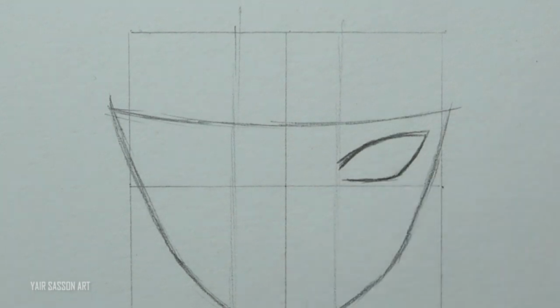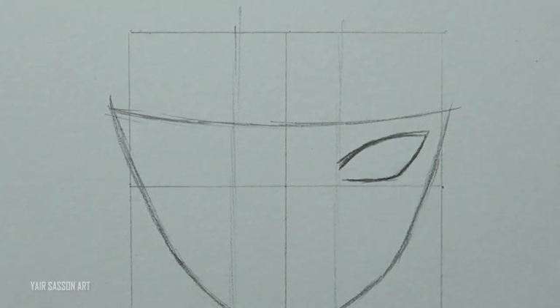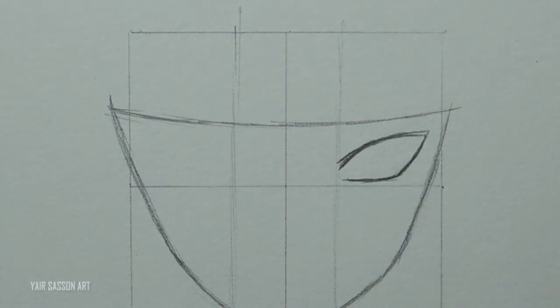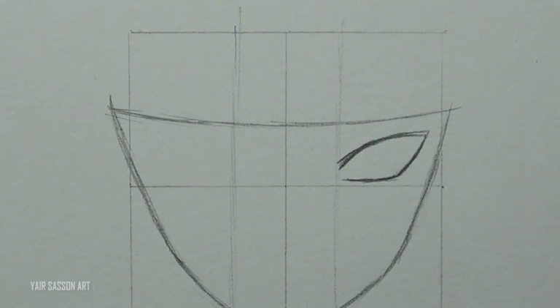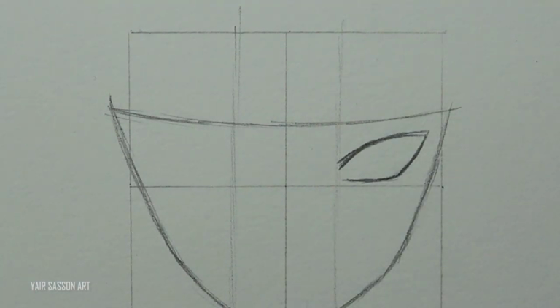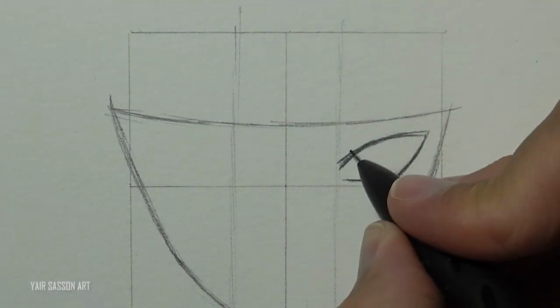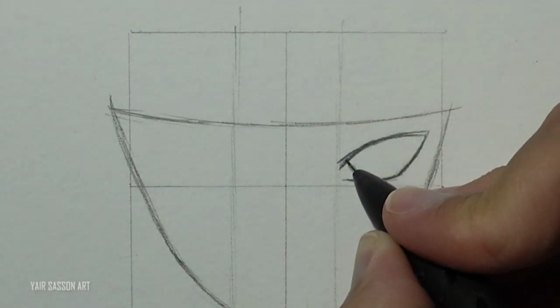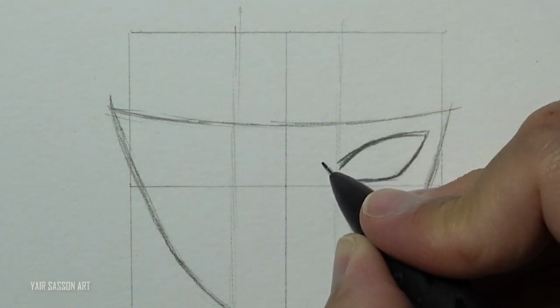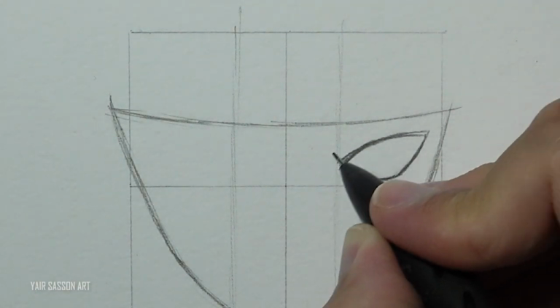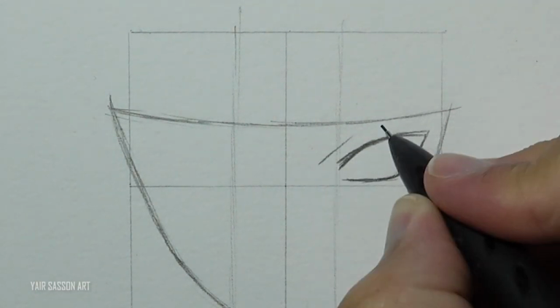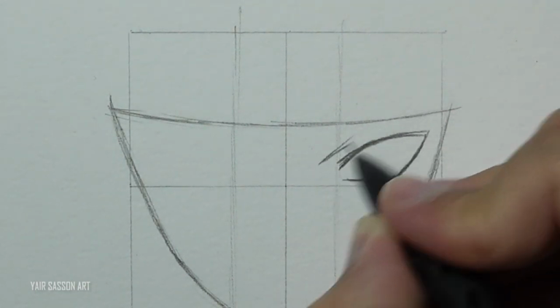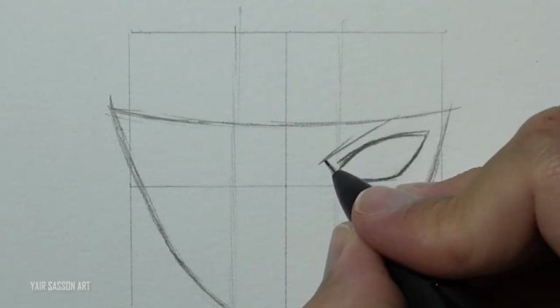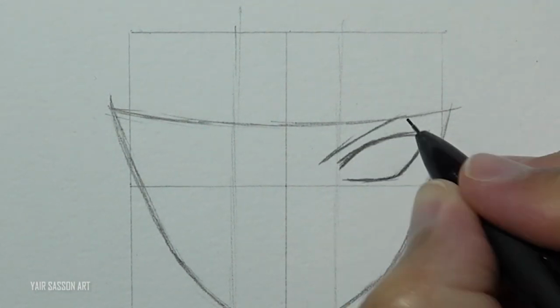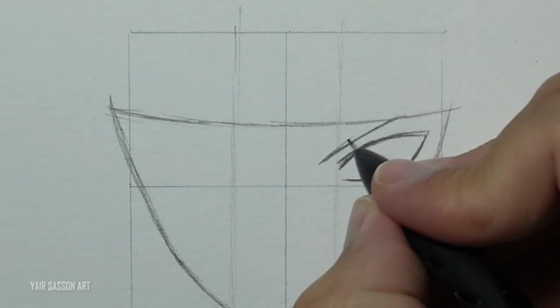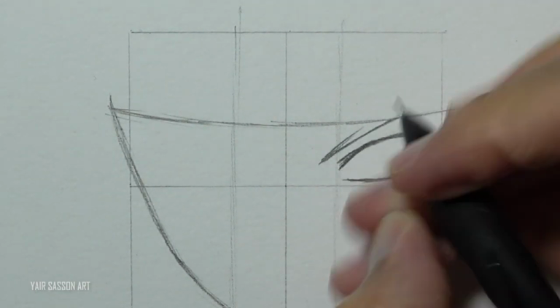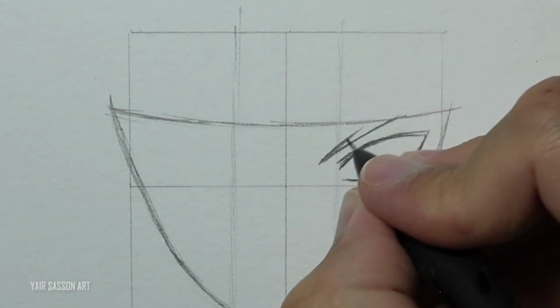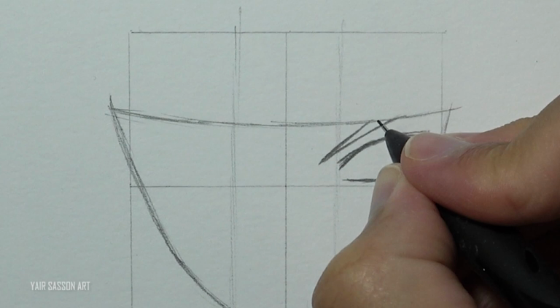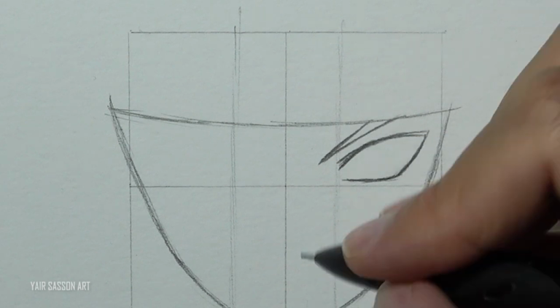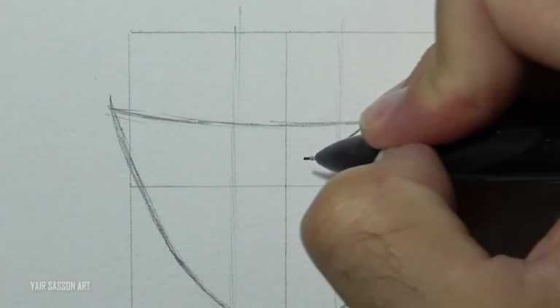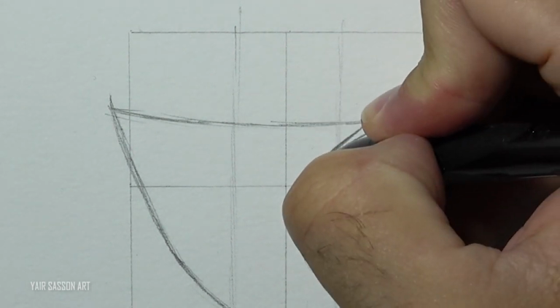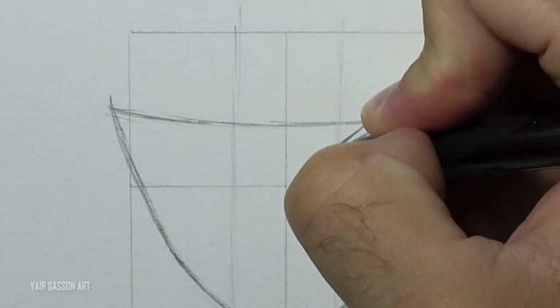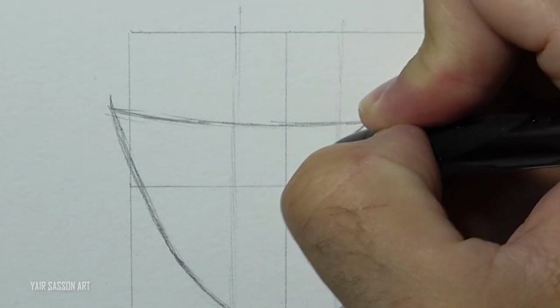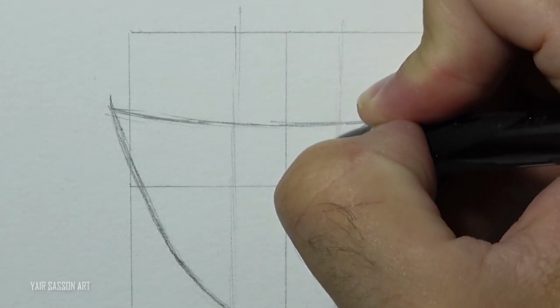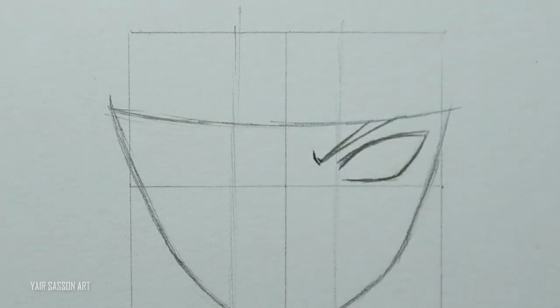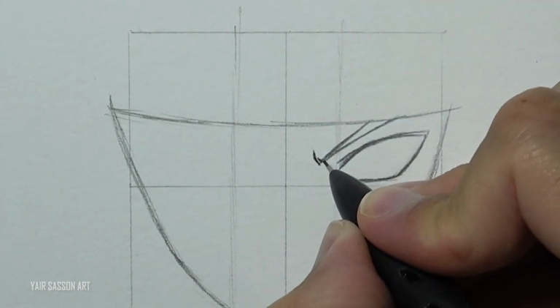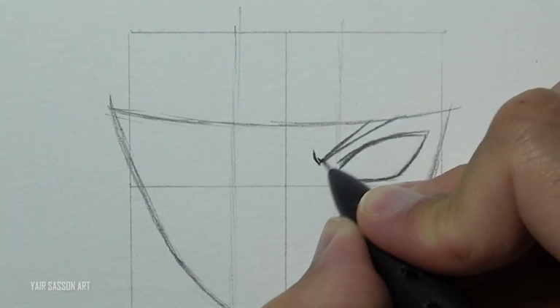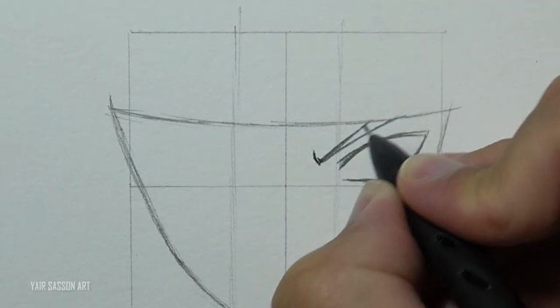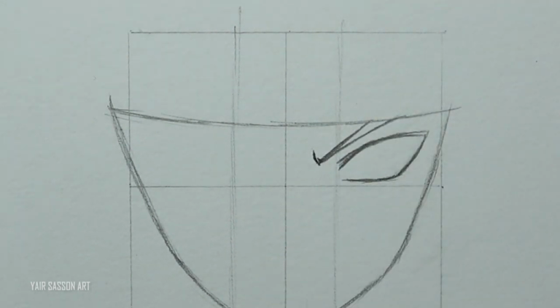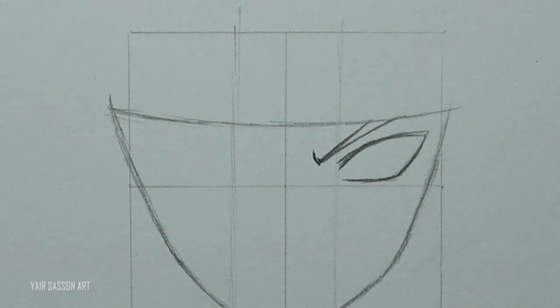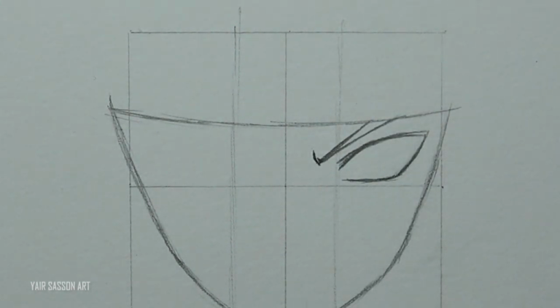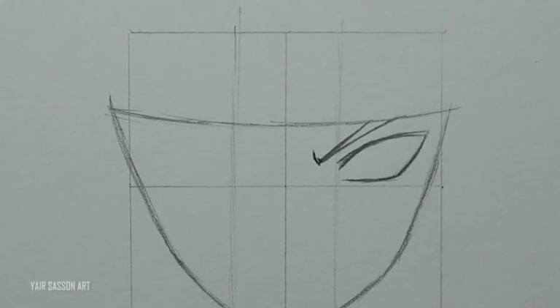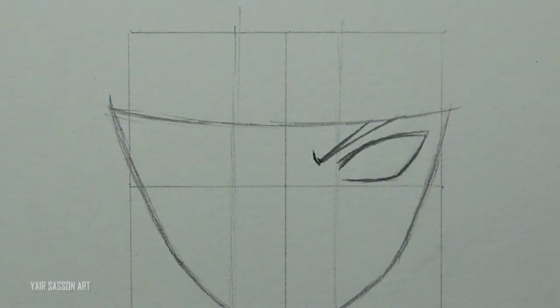Then two more lines to create the eyebrow and a few wrinkles right next to it. We'll add the eyelid.